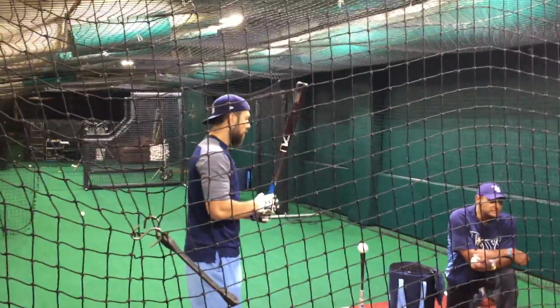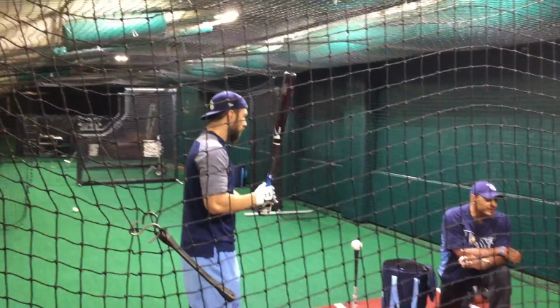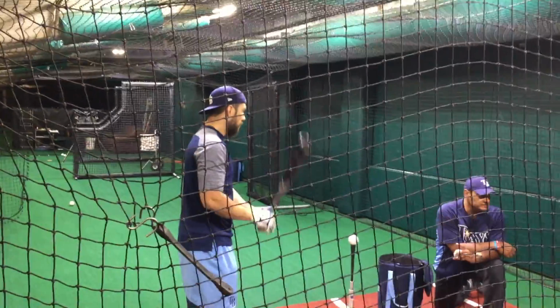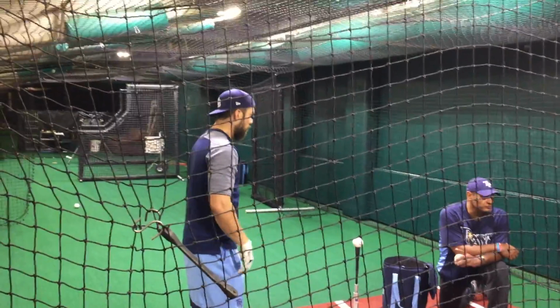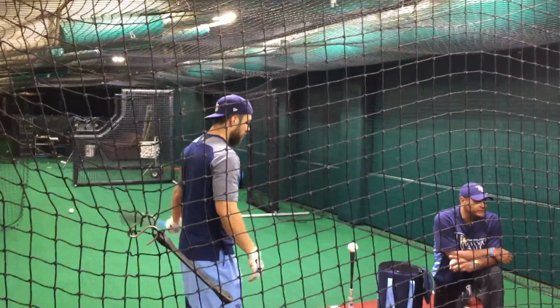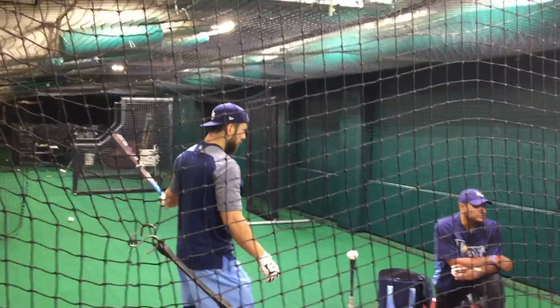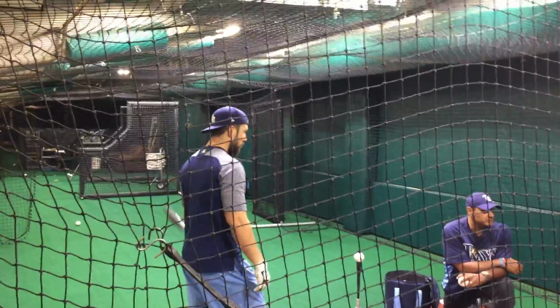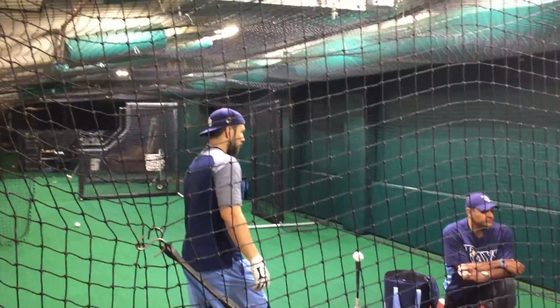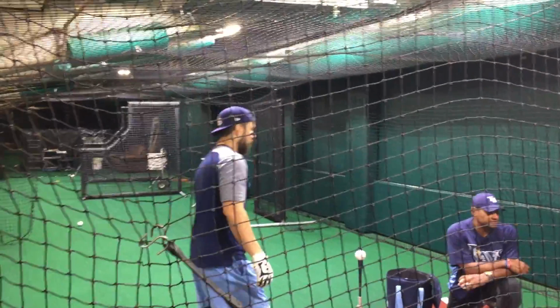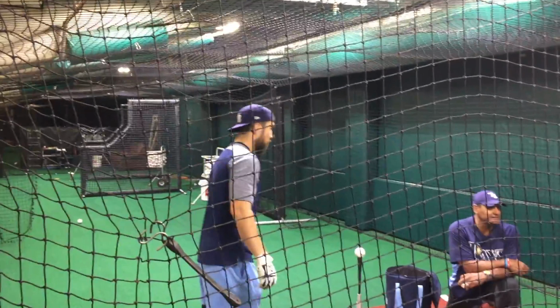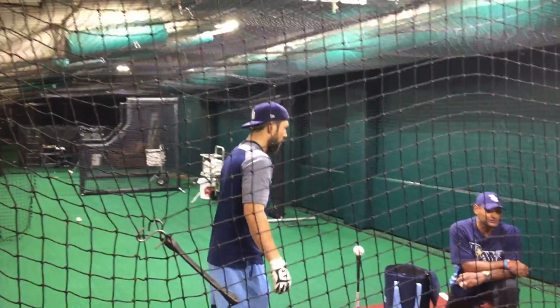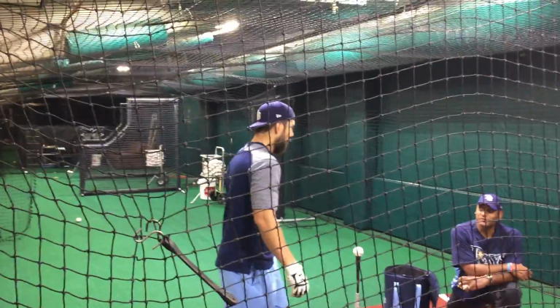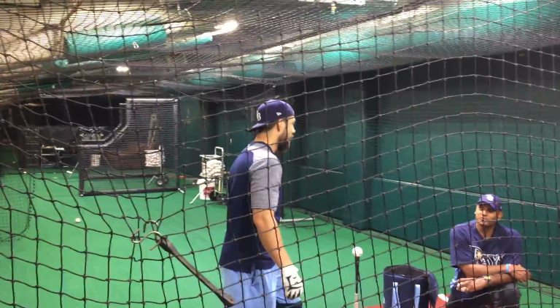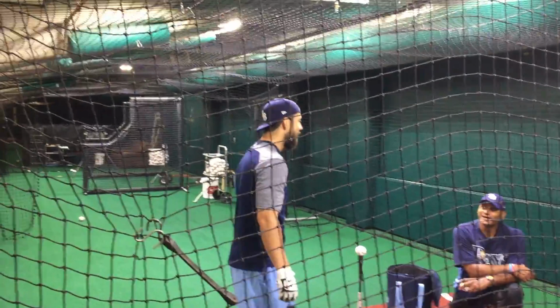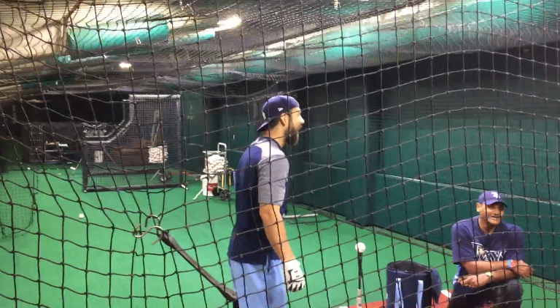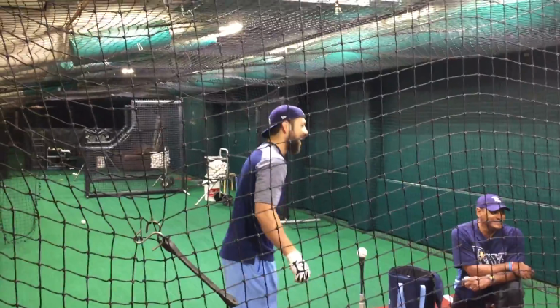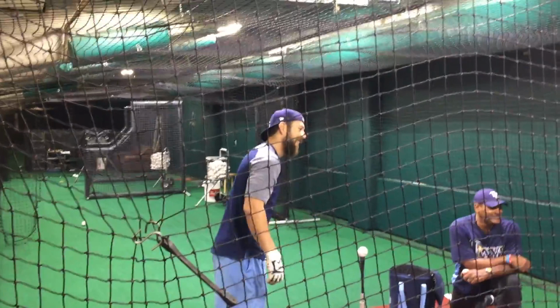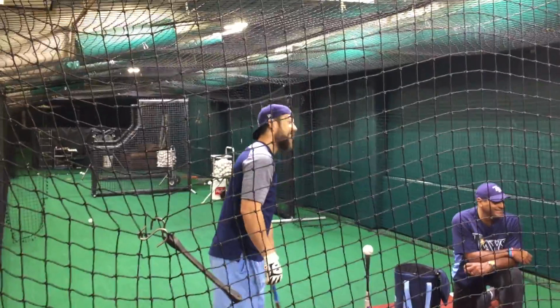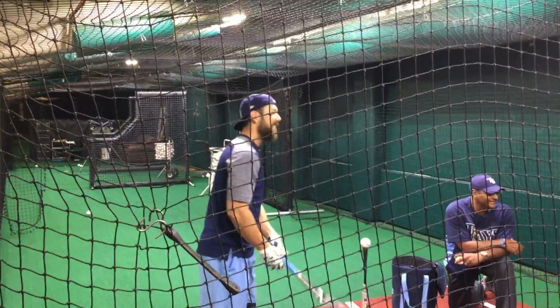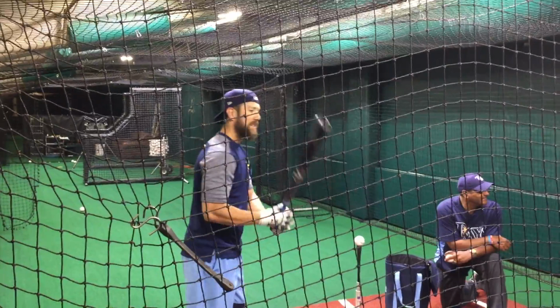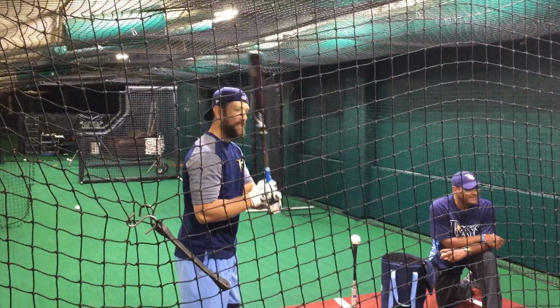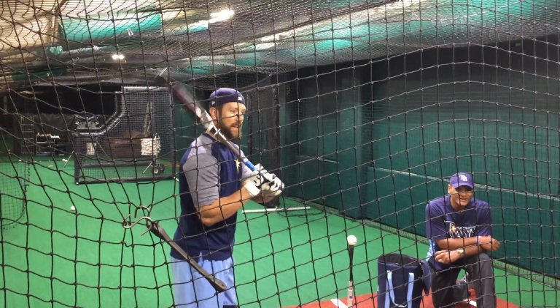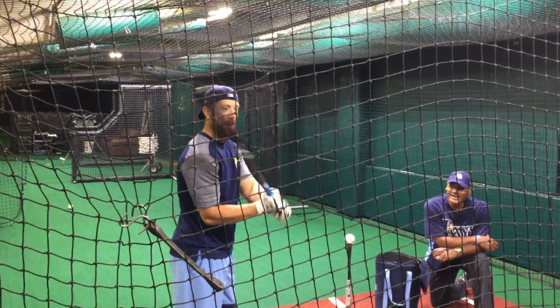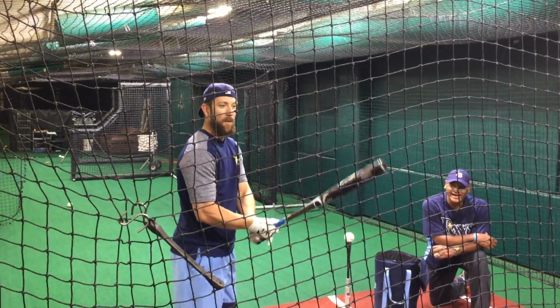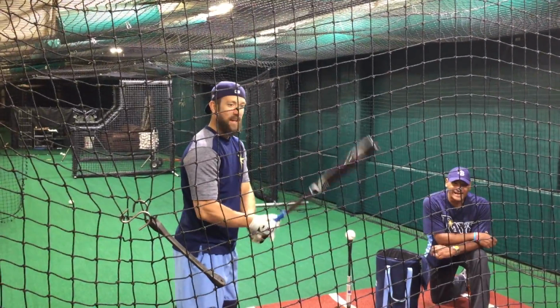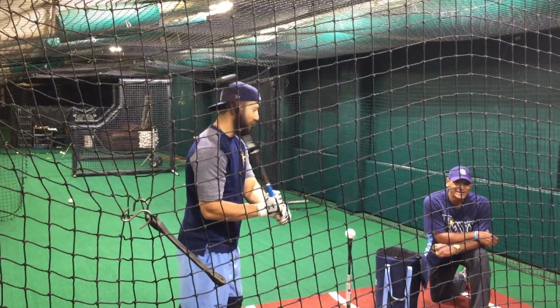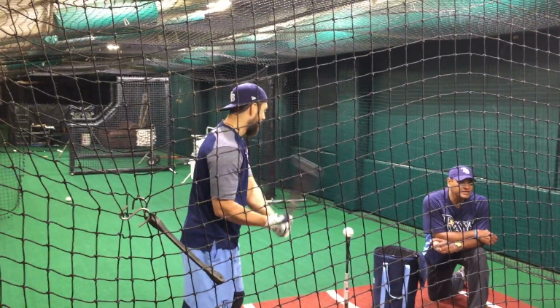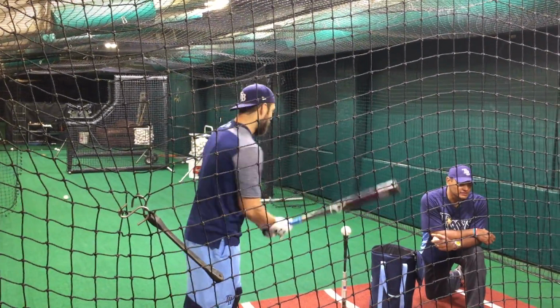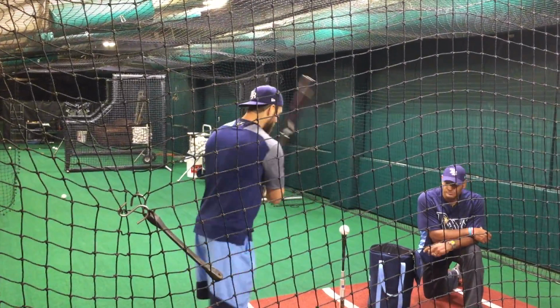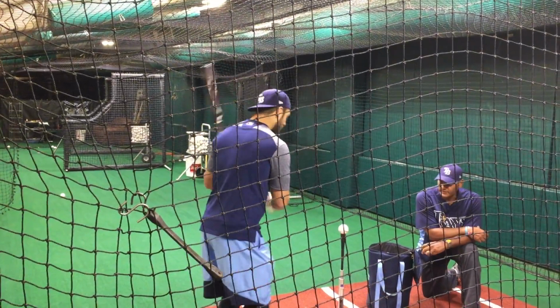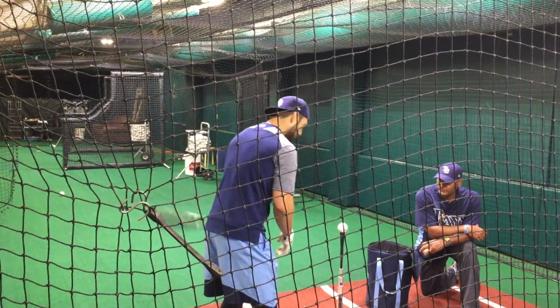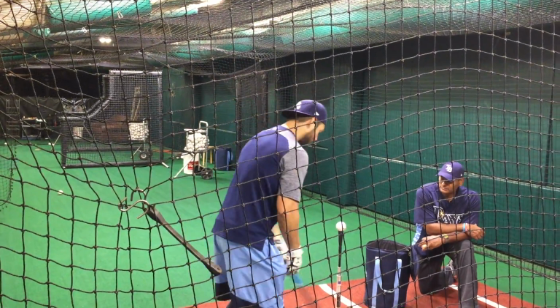That doesn't mean he's looping — I just said he has a natural loop in his swing. Yeah, that means I can just drive it all naturally. But he is a little loopy. I am, yeah.